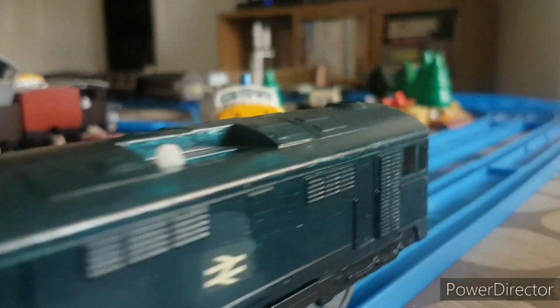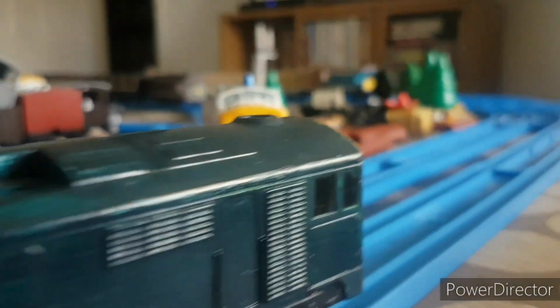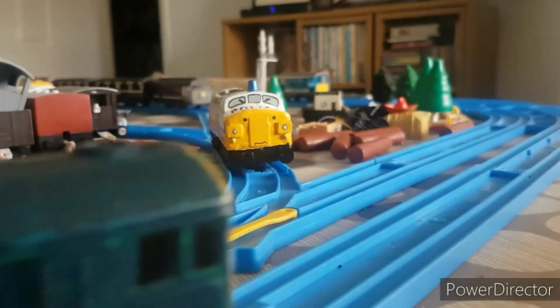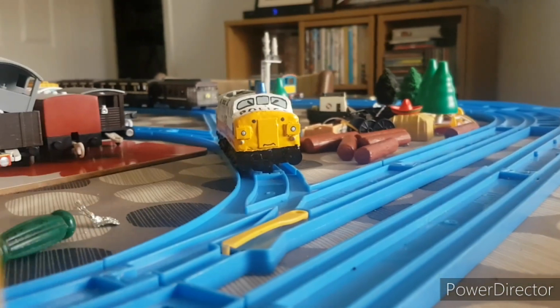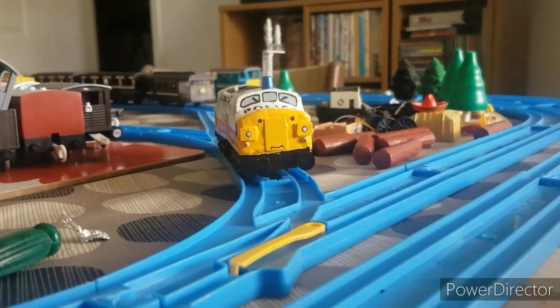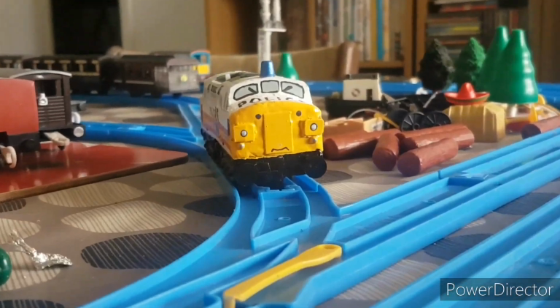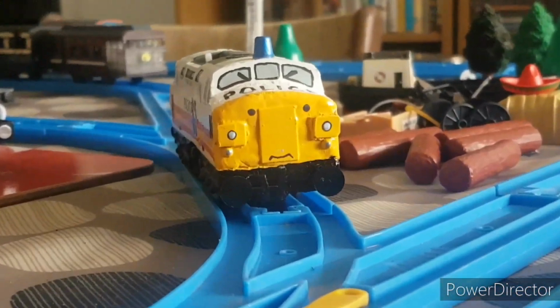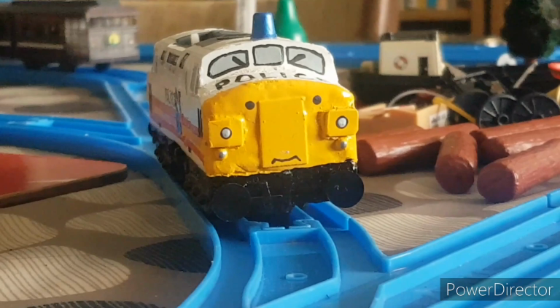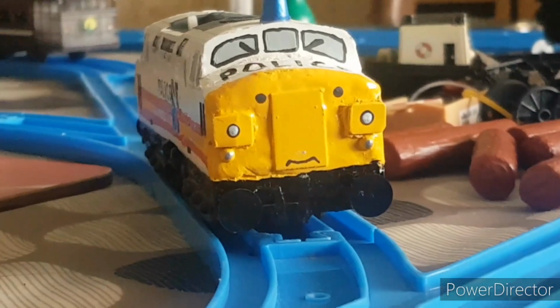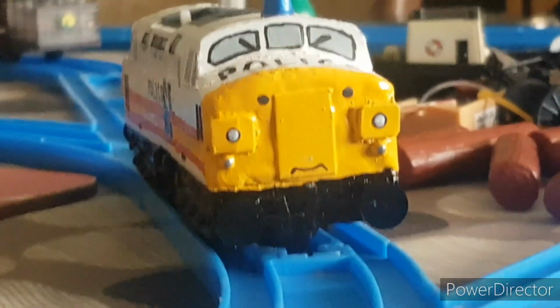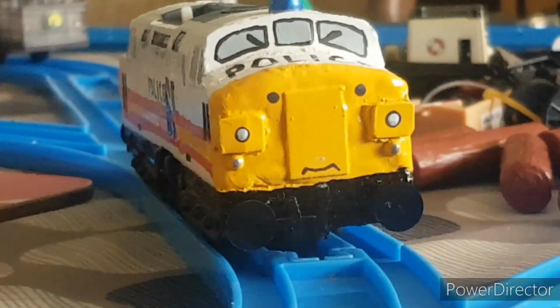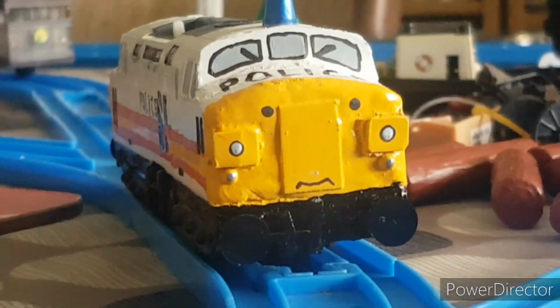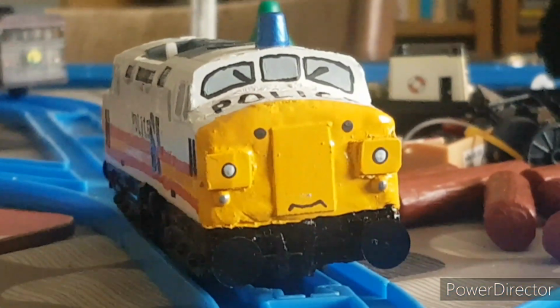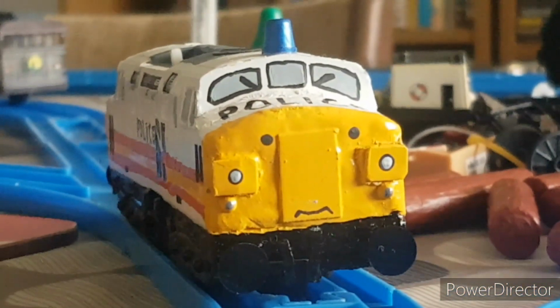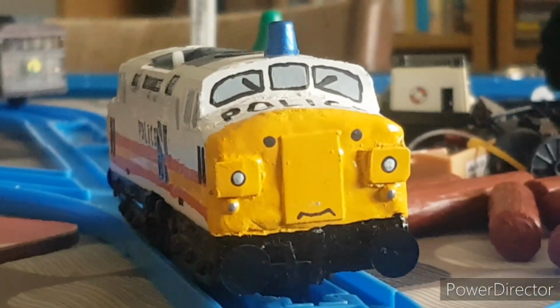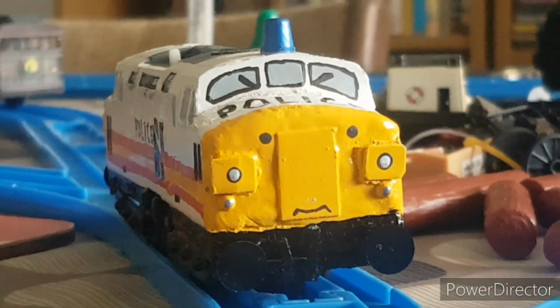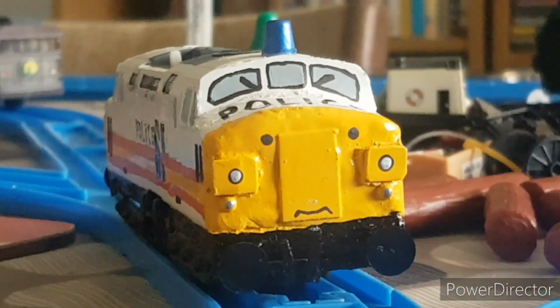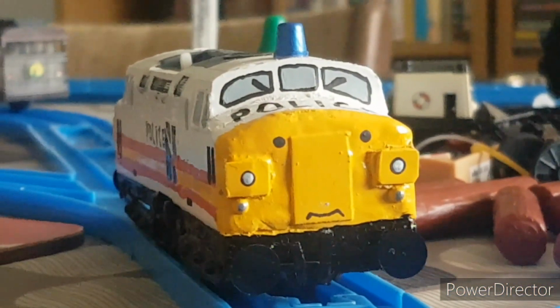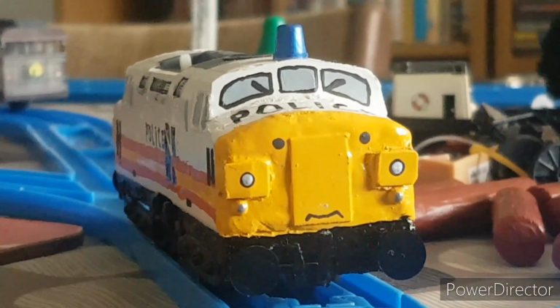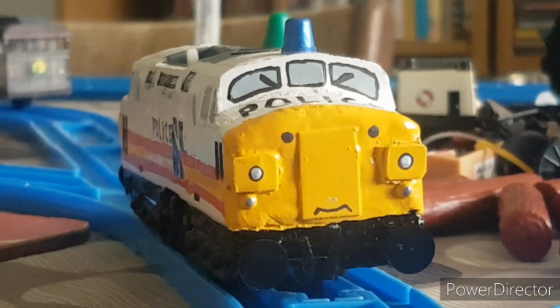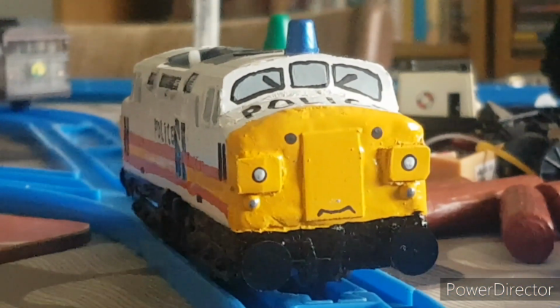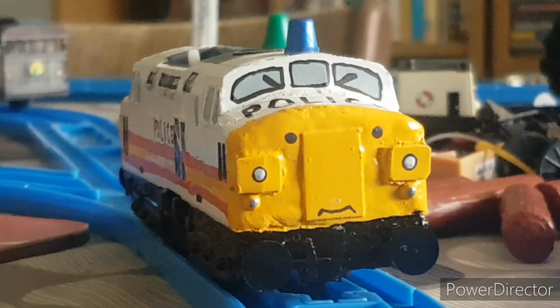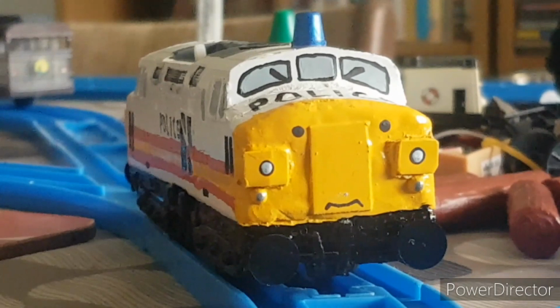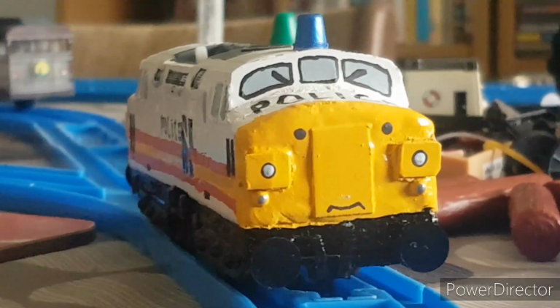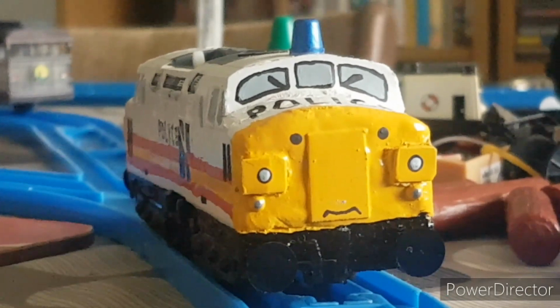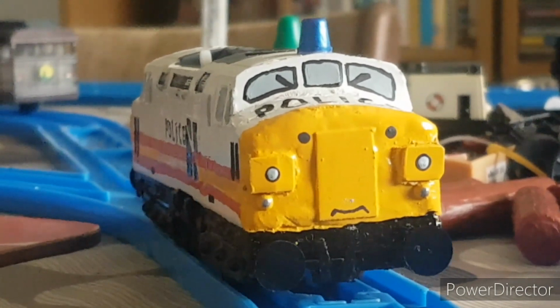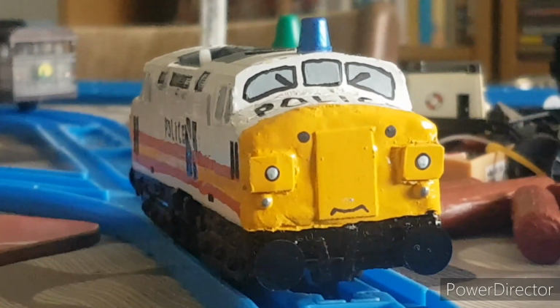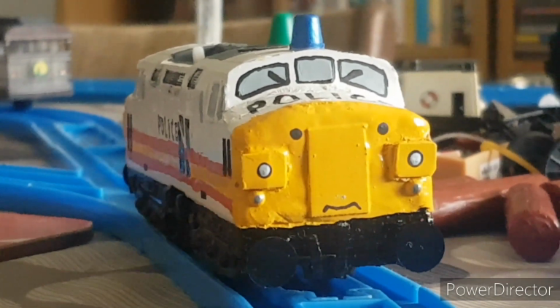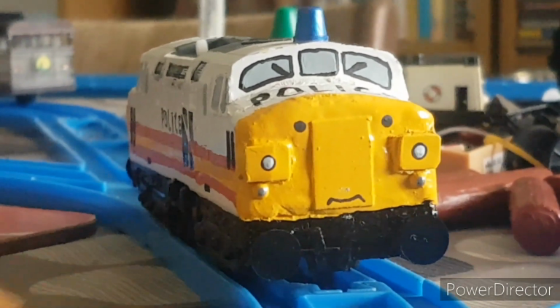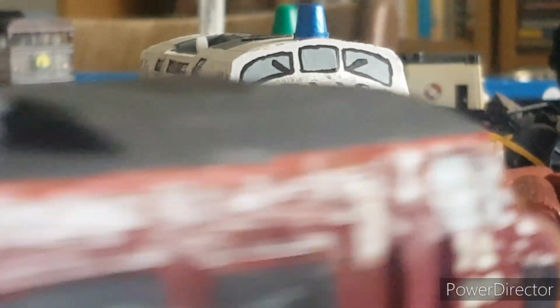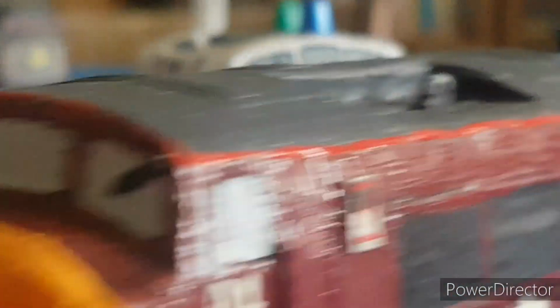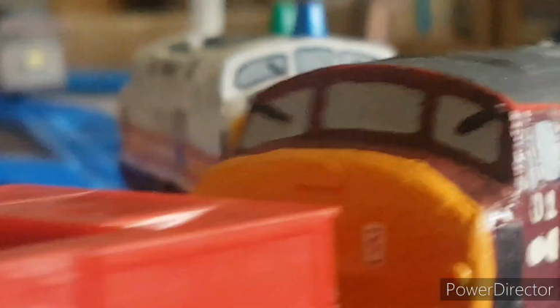Thank you for tuning in again for another episode. Next time, let's take a look at a classic in British Railway's history — a pretty comedic-looking engine. See you all next time.